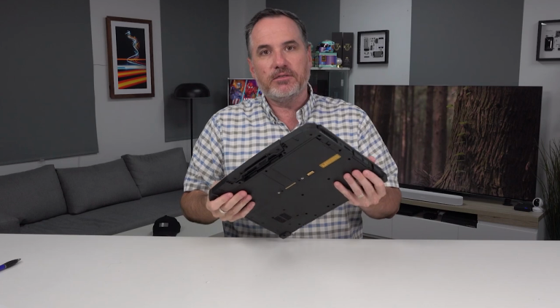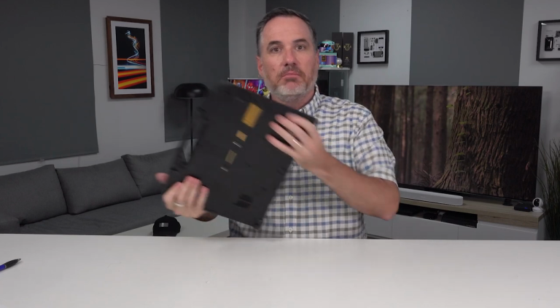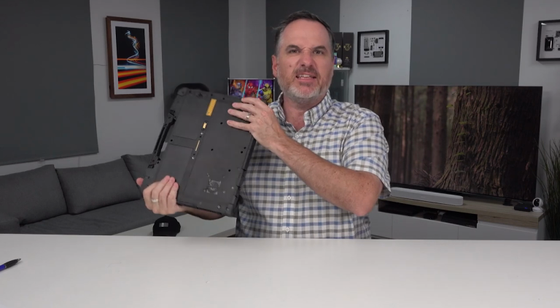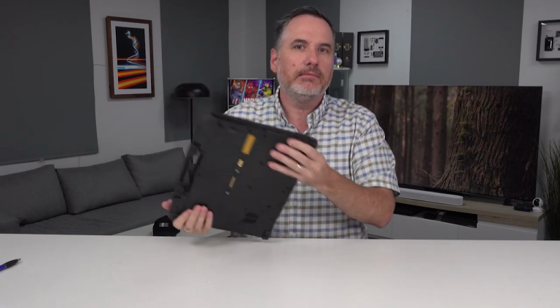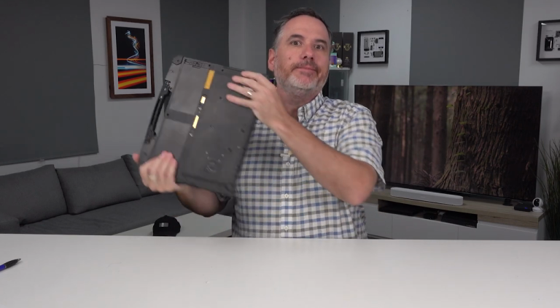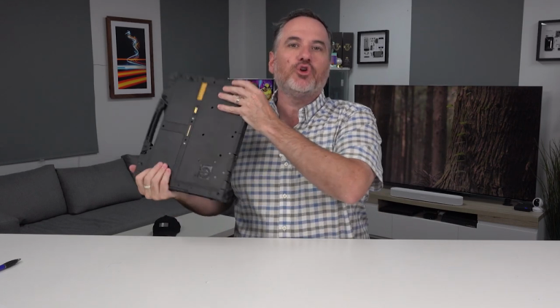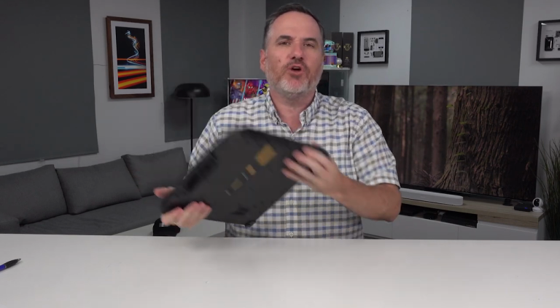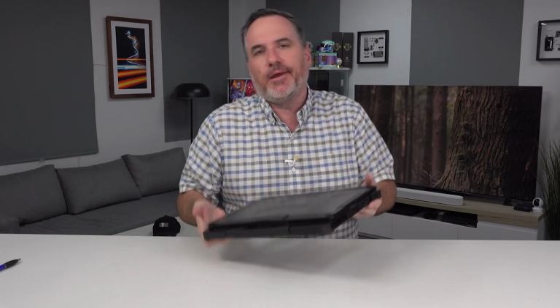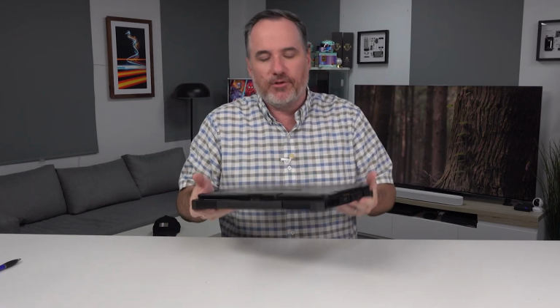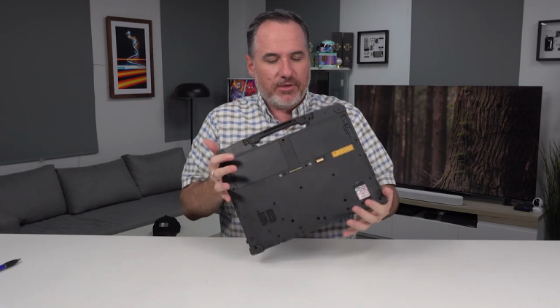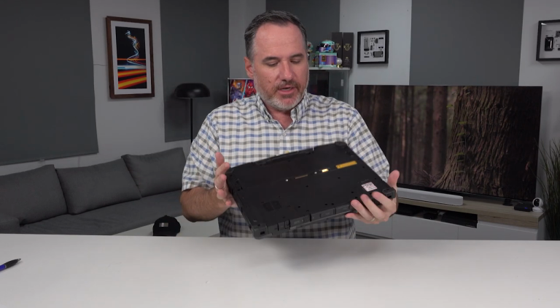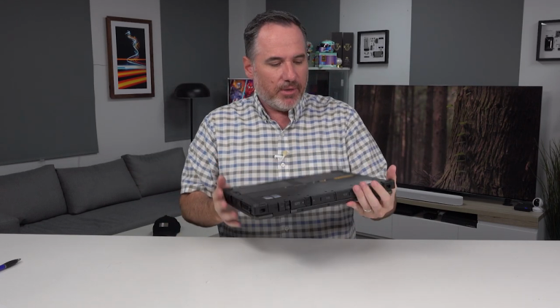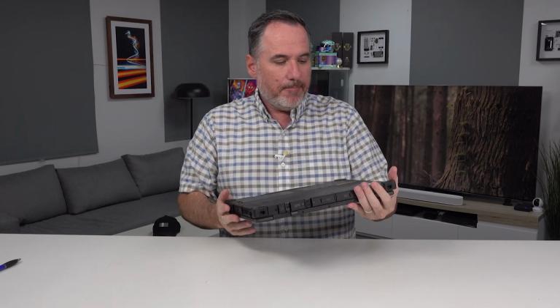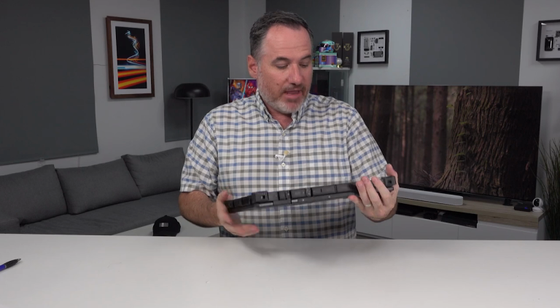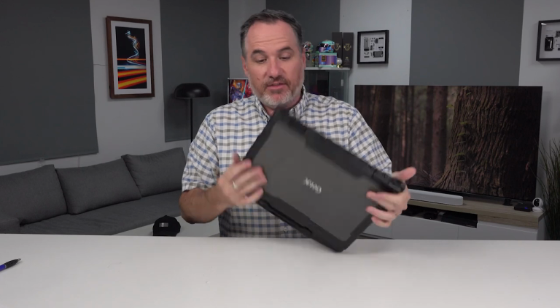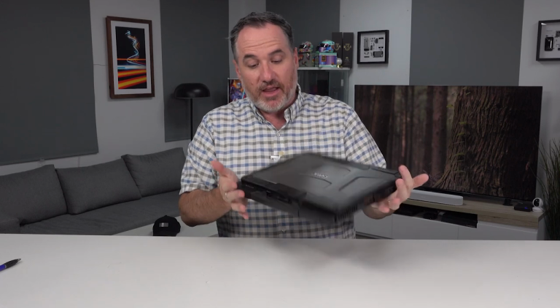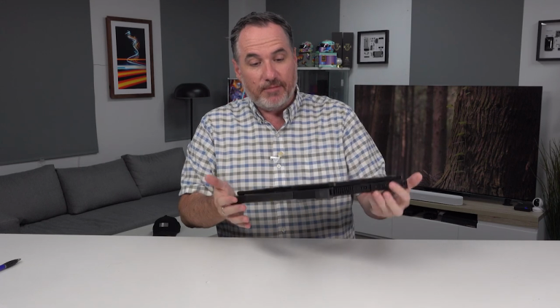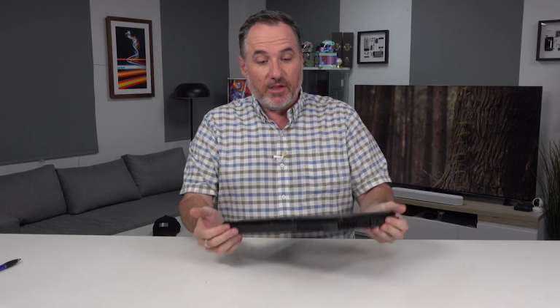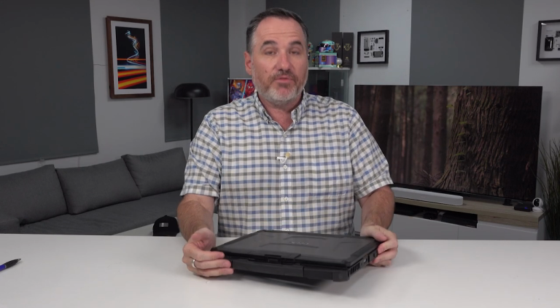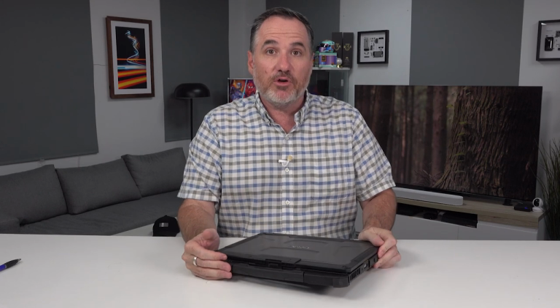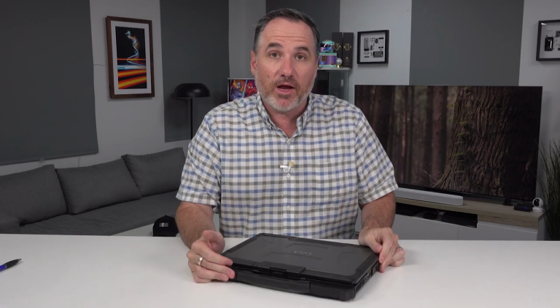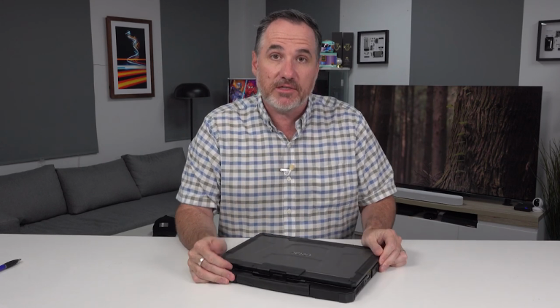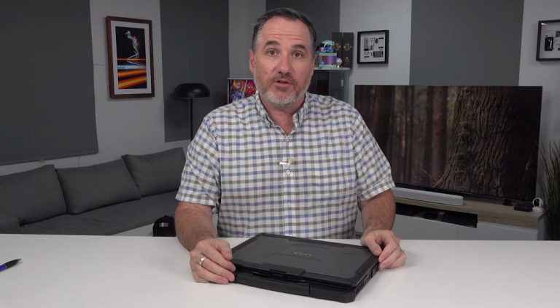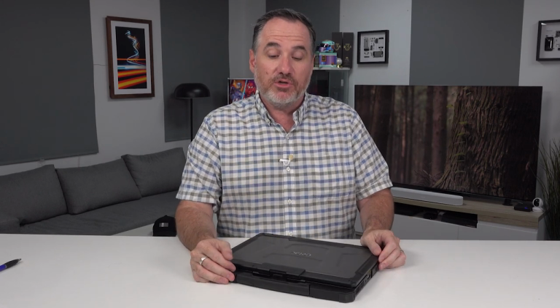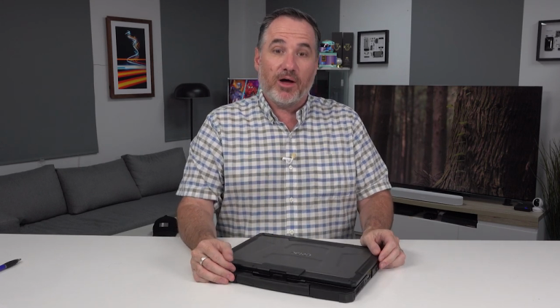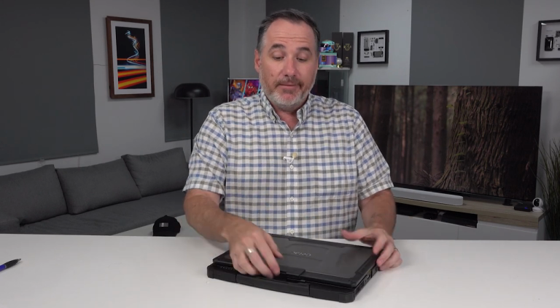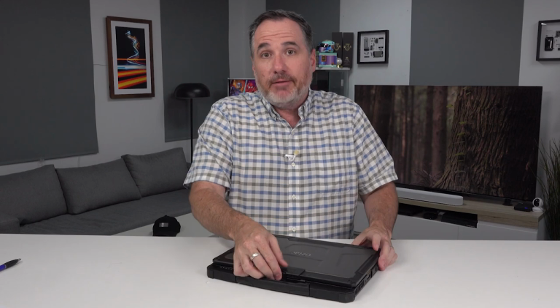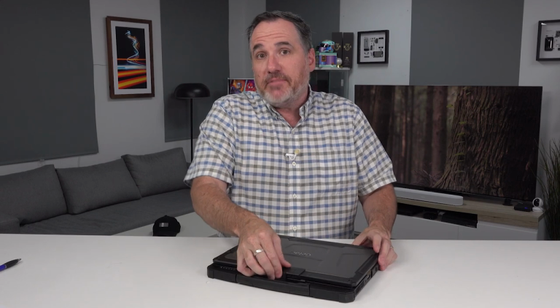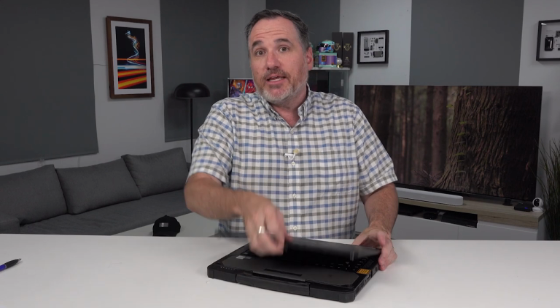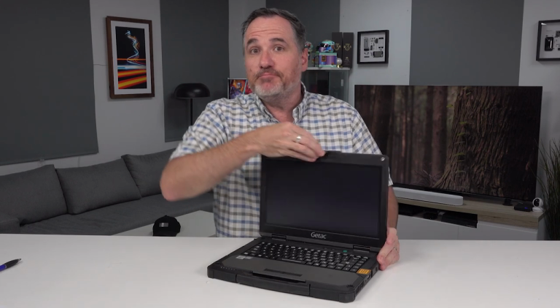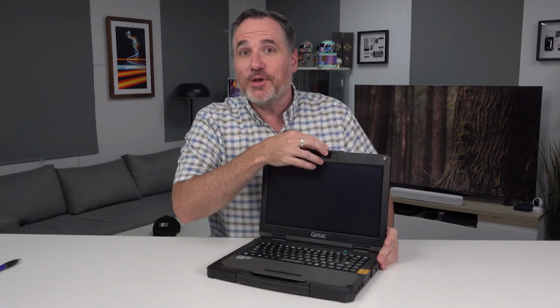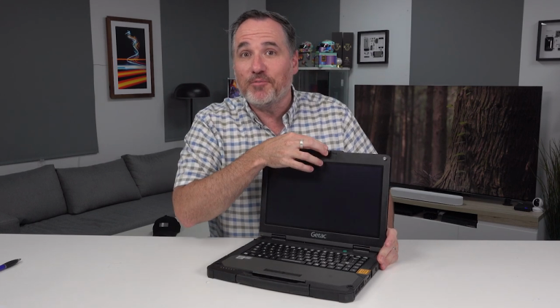It could be dropped — I'm not going to do that because I'm not an idiot — but basically this is one of the most rugged bits of technology you can buy. But it's really just a Windows laptop.